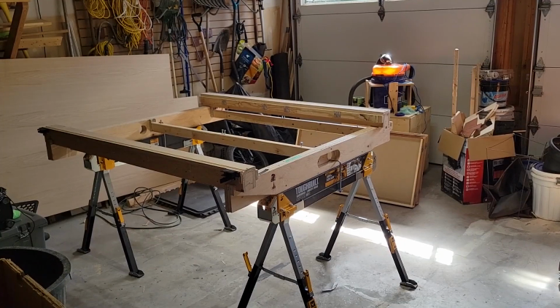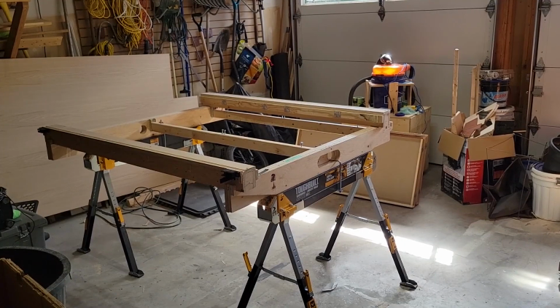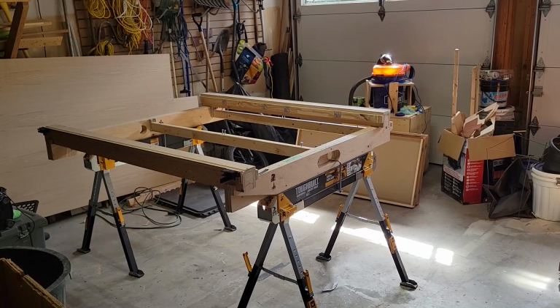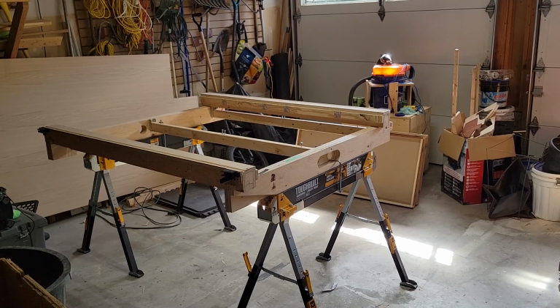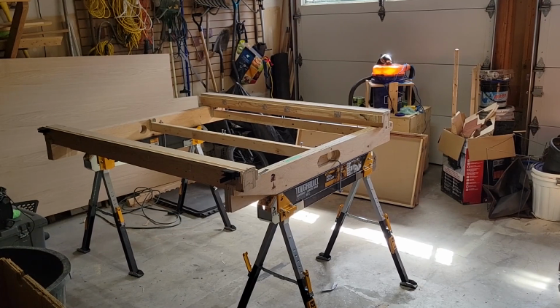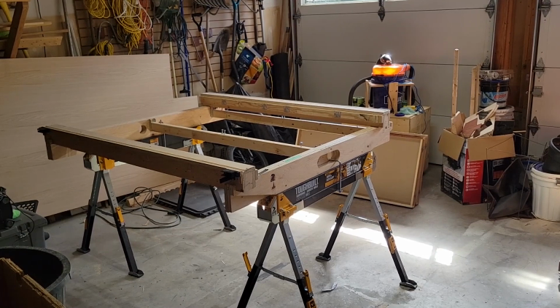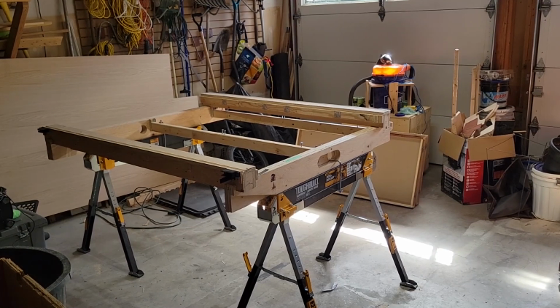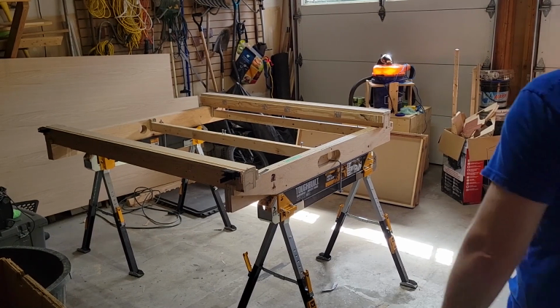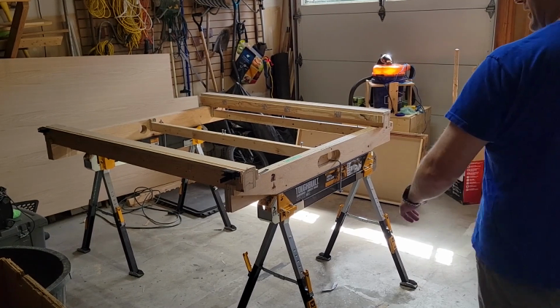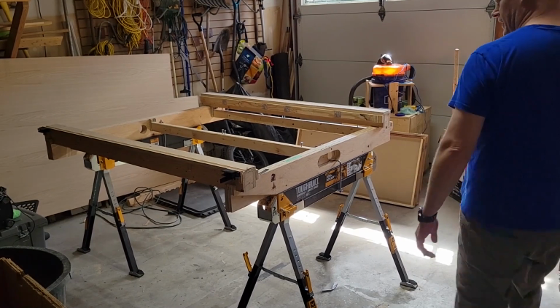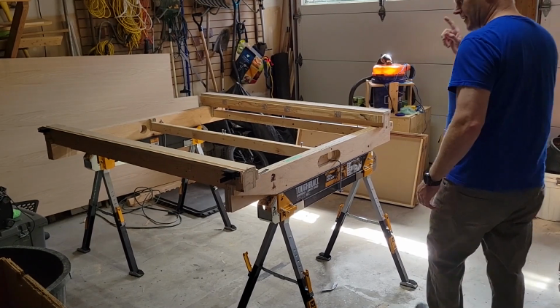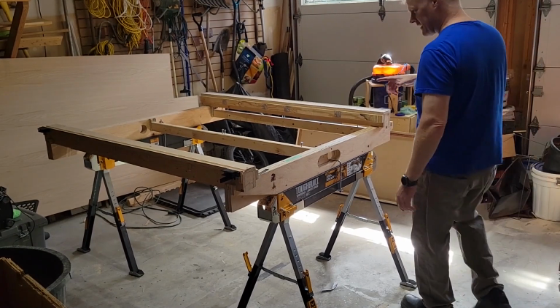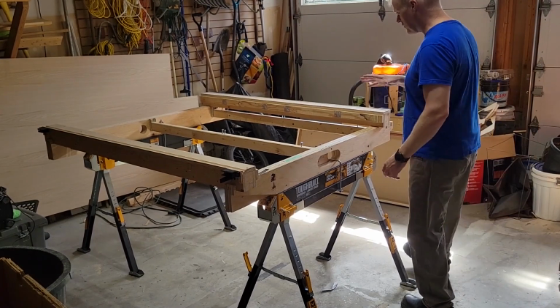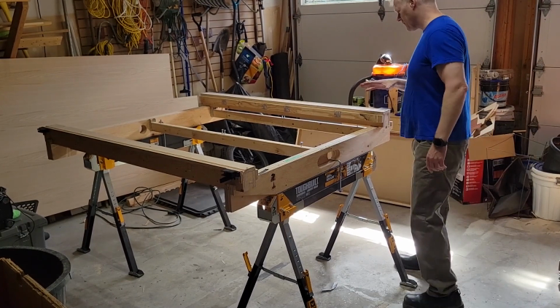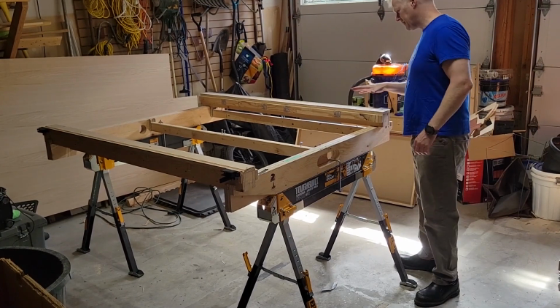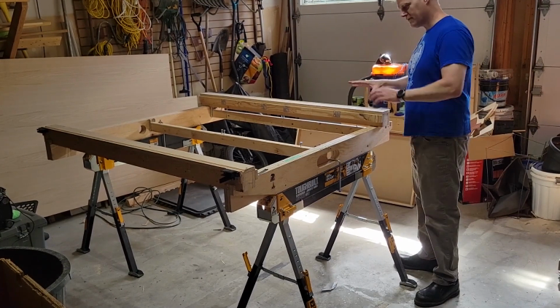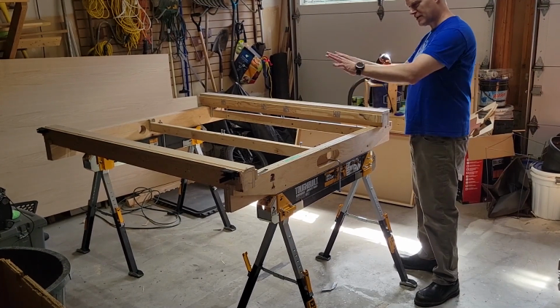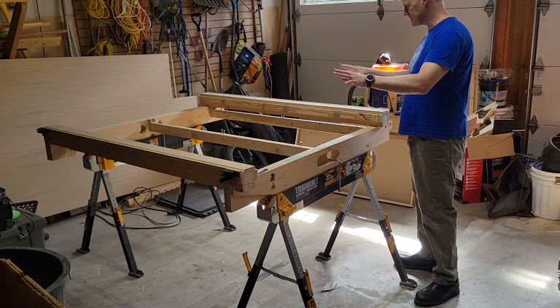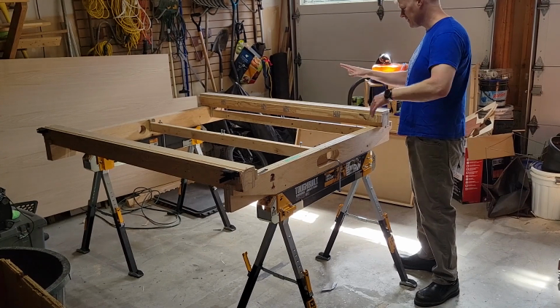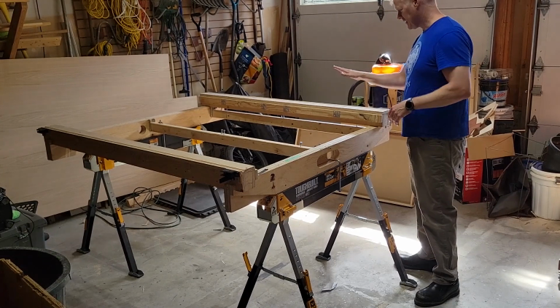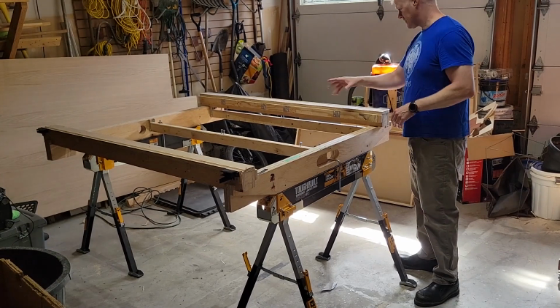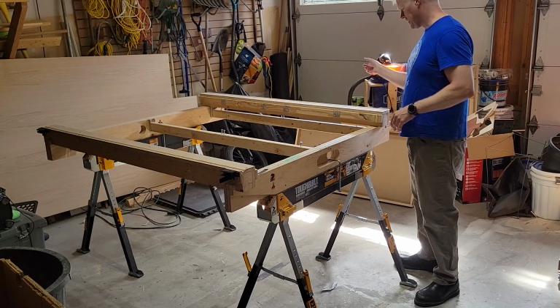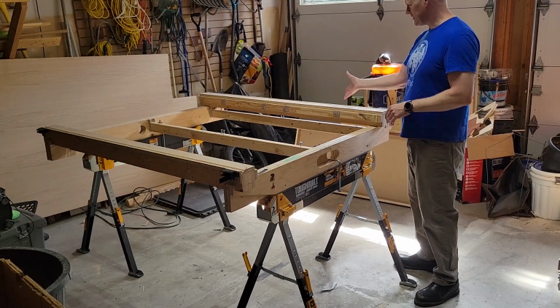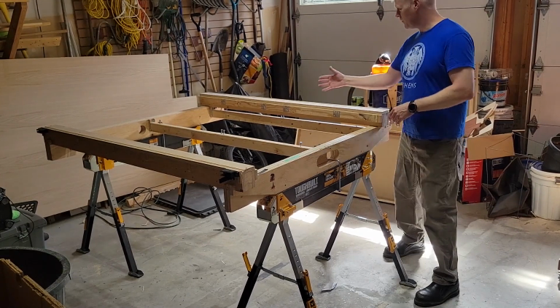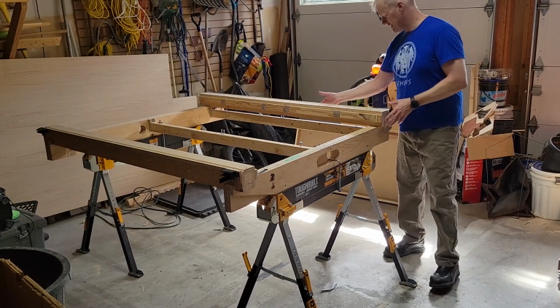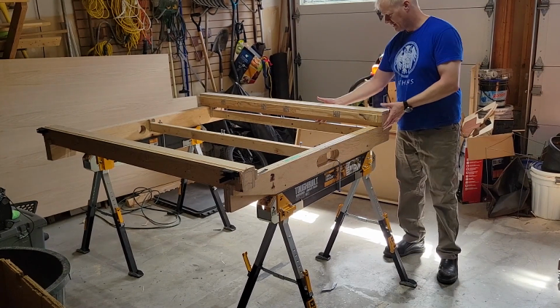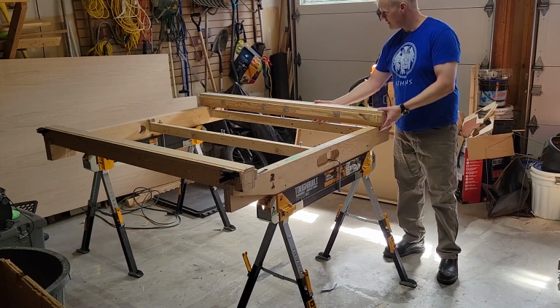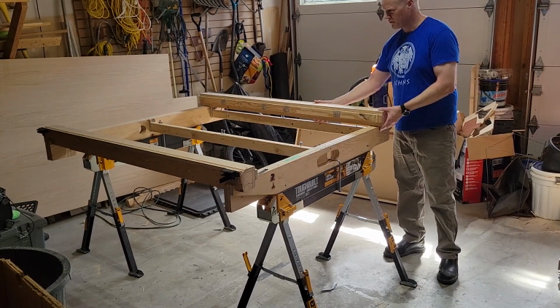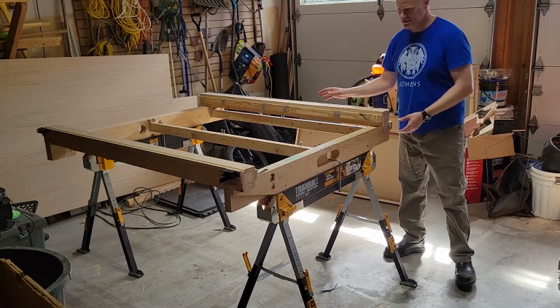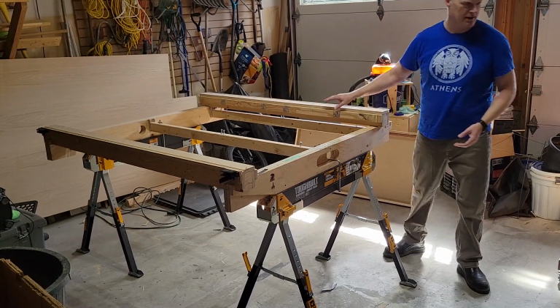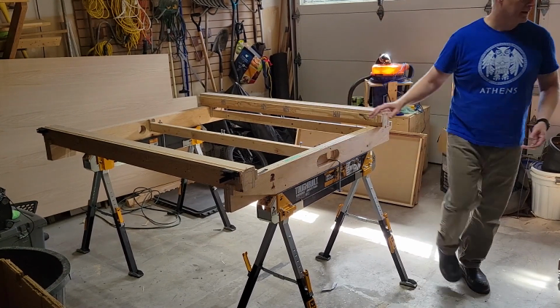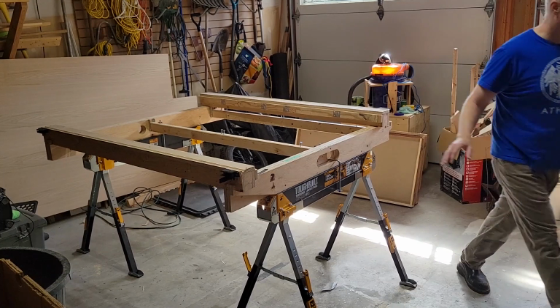I had to backtrack a little bit — I forgot the gantry will not go on with everything installed, so I had to back things up before mounting it.